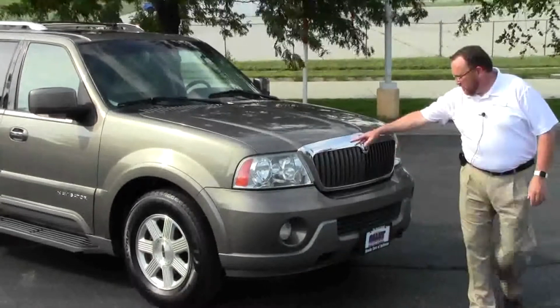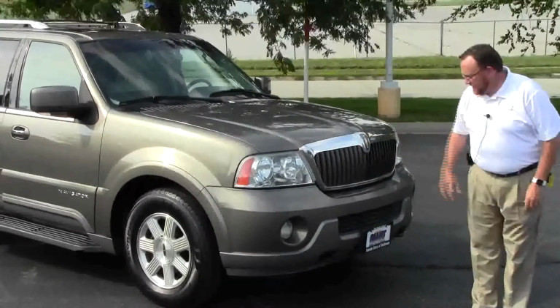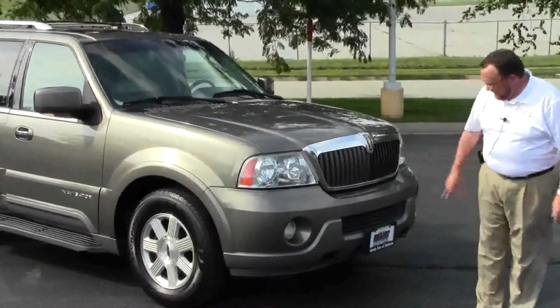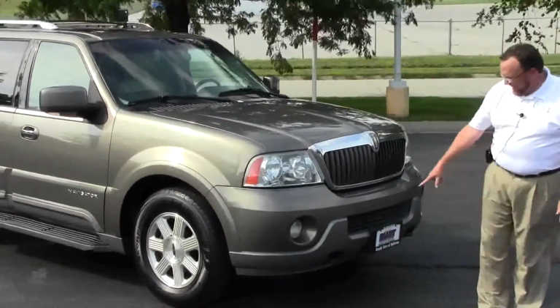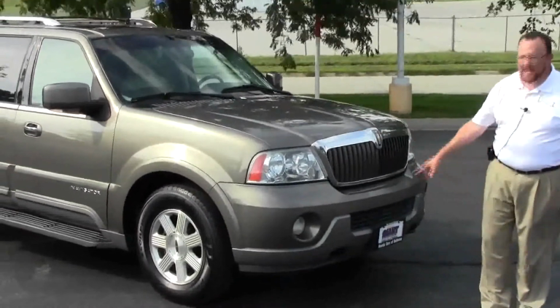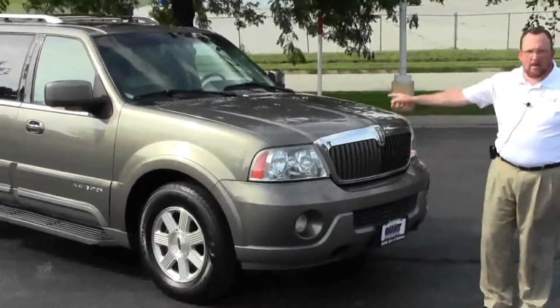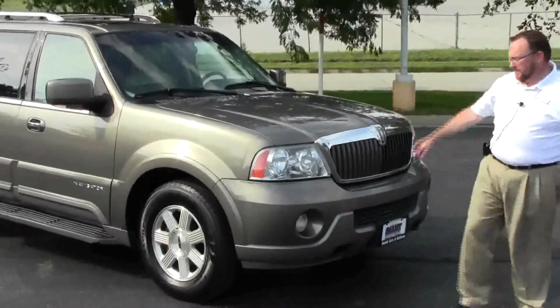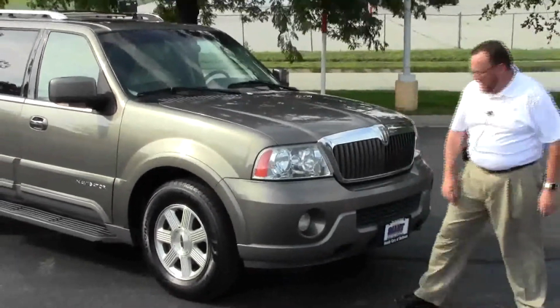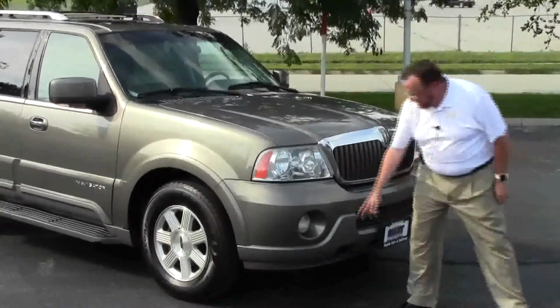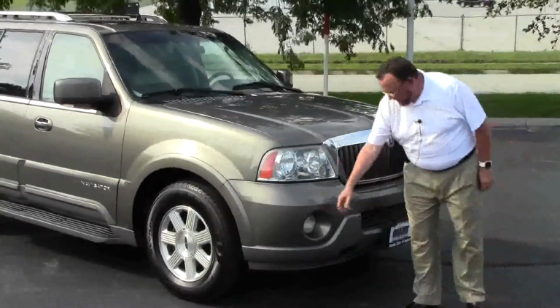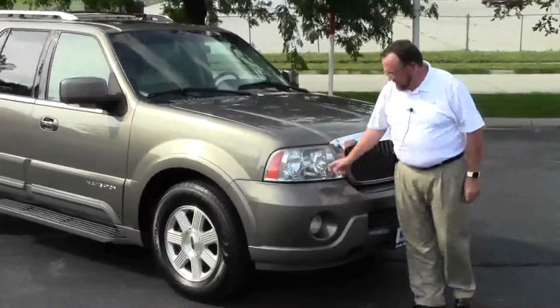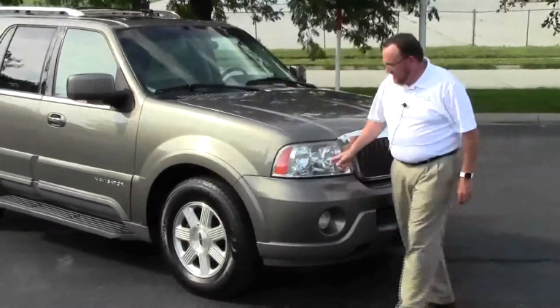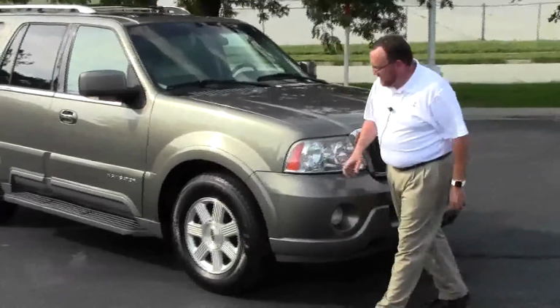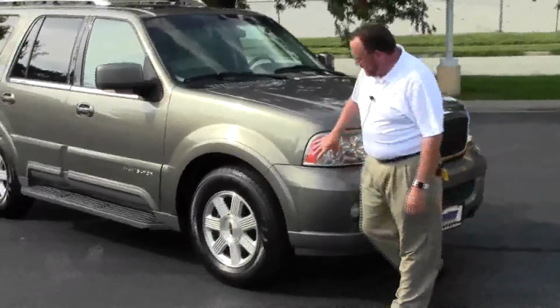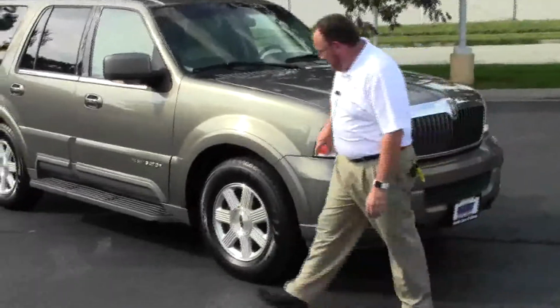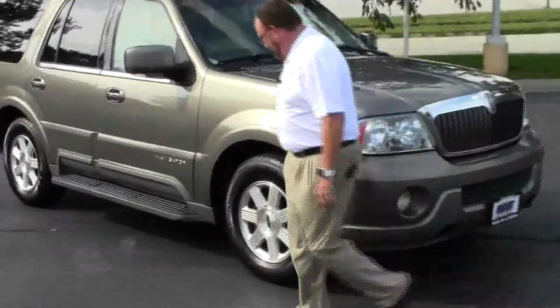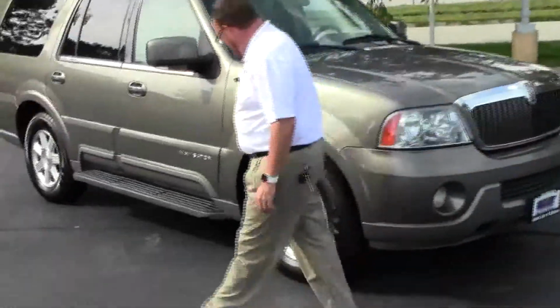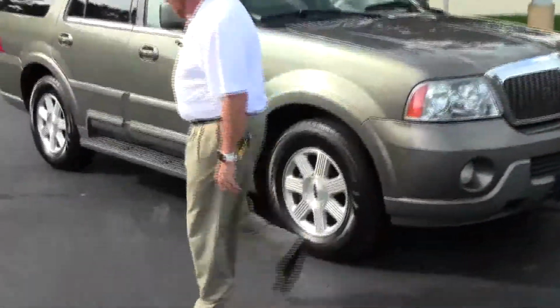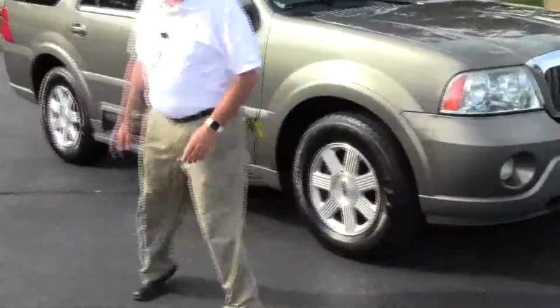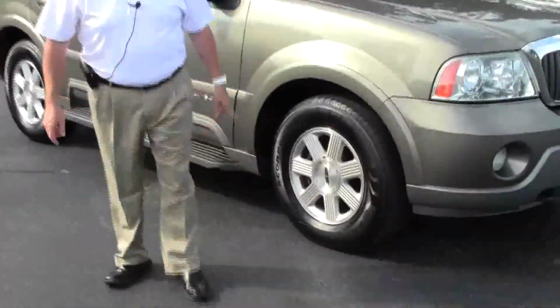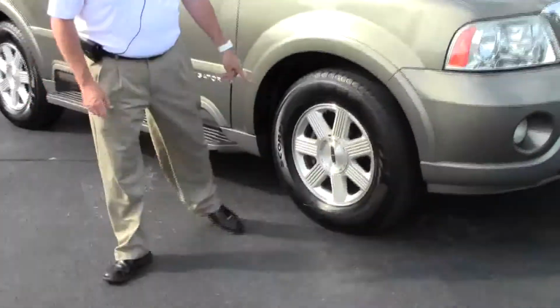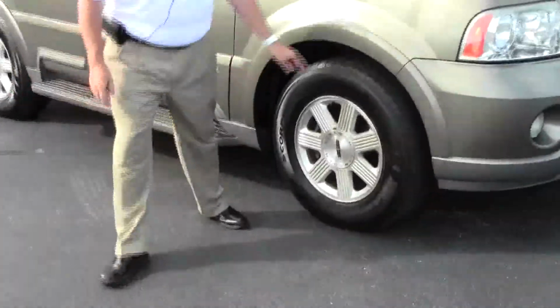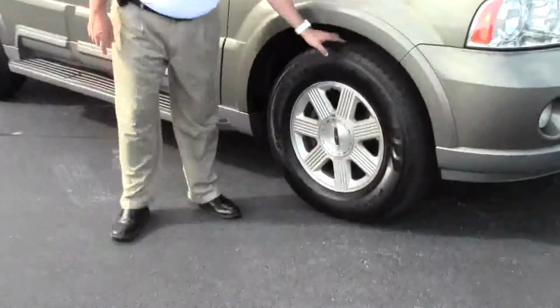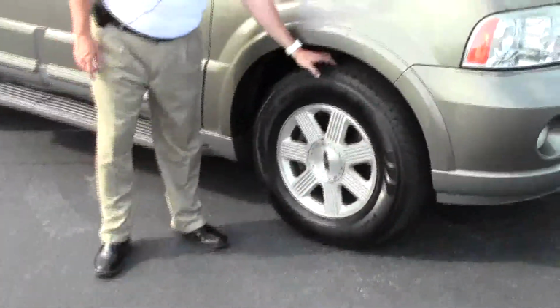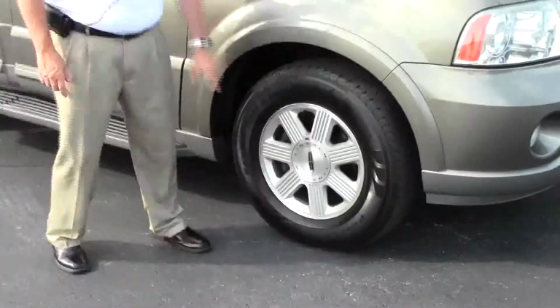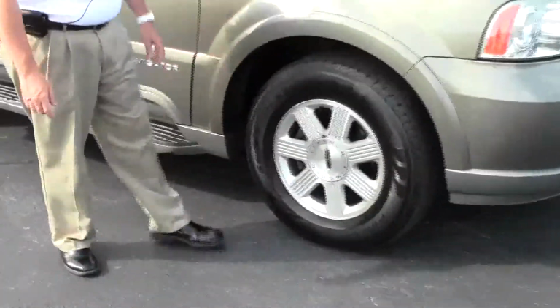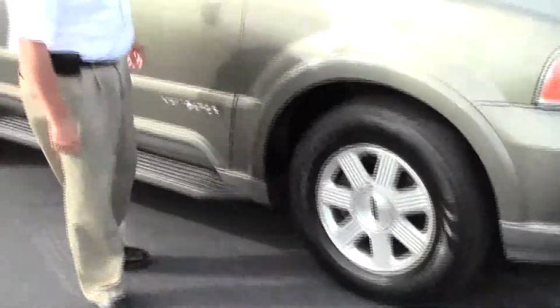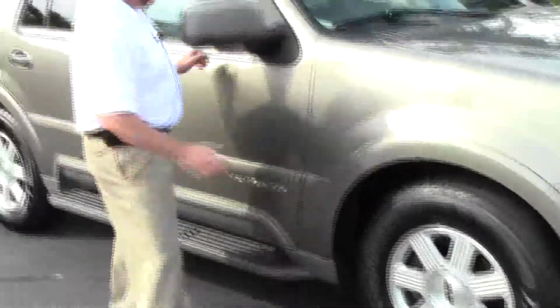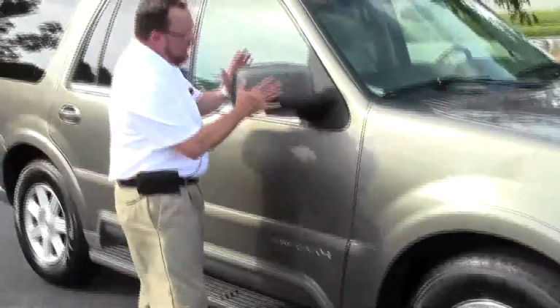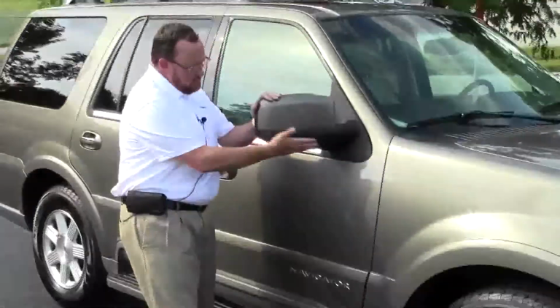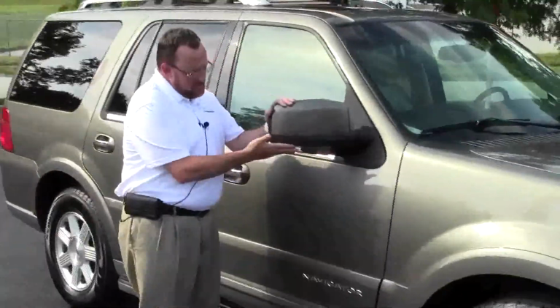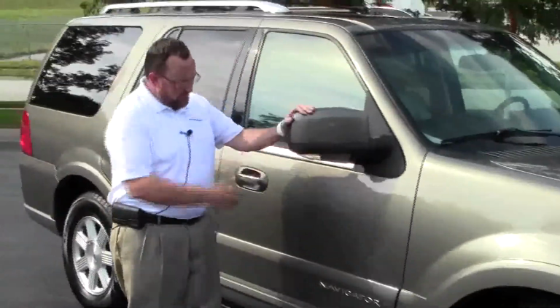It features Chrome accents and a grille, five mile-an-hour bumpers in the front and back, Lexan-covered wrap-around headlights, 18-inch alloy wheels, and lots of tread left on the tires.